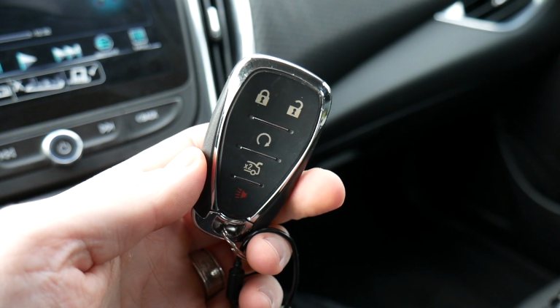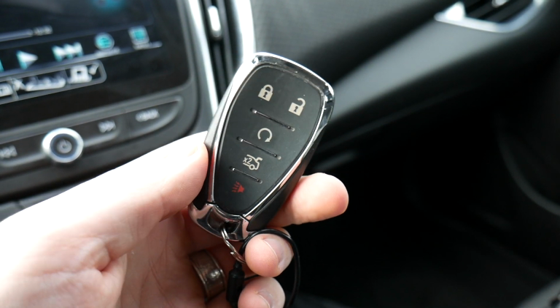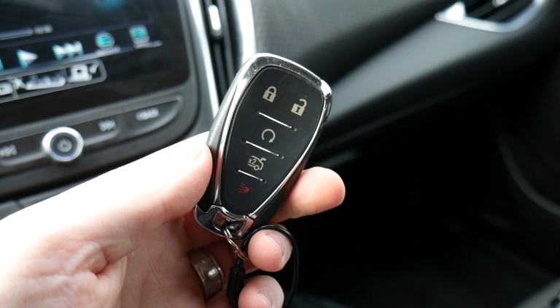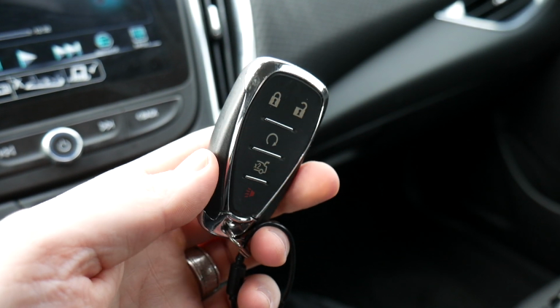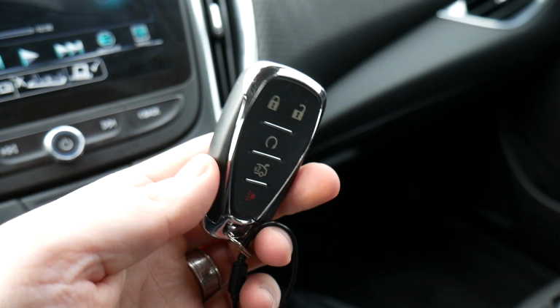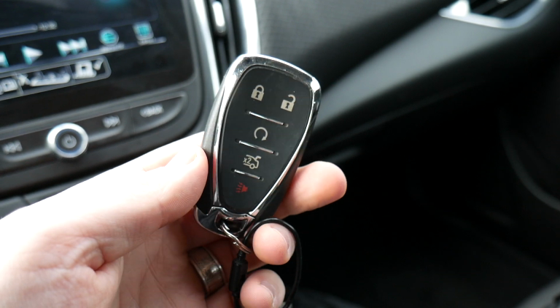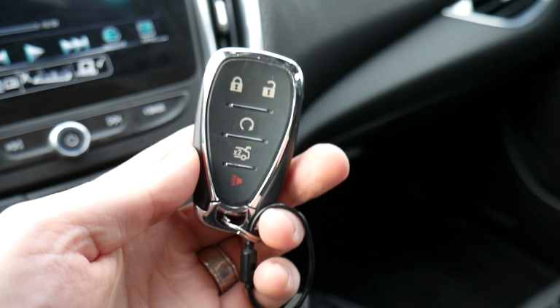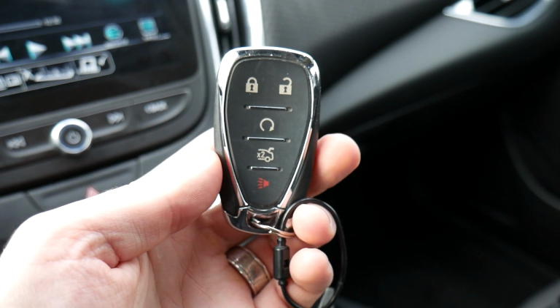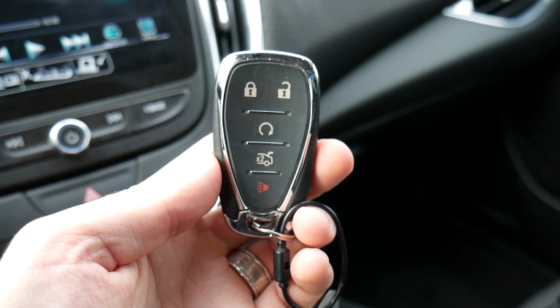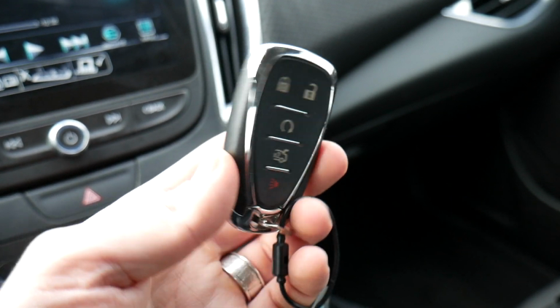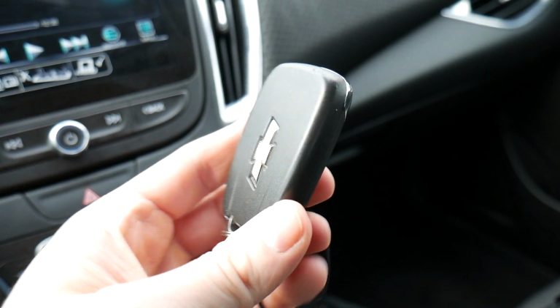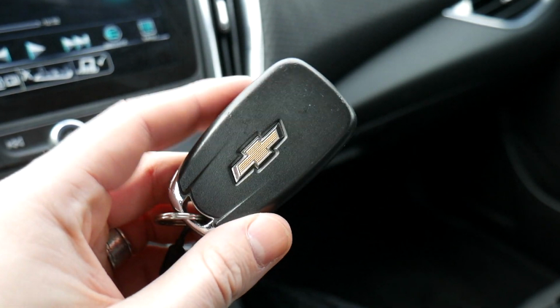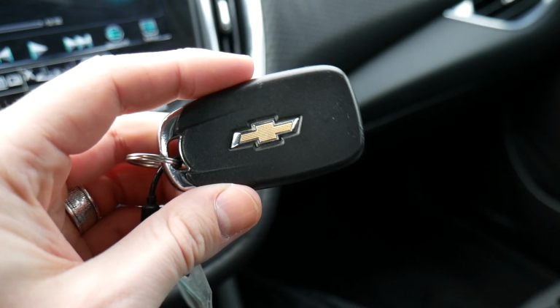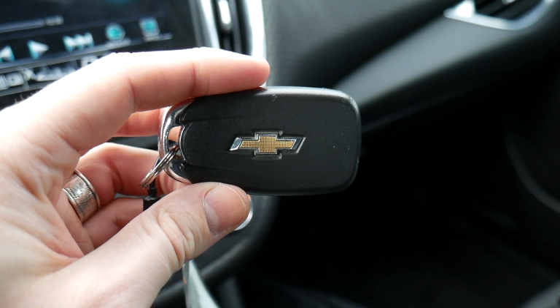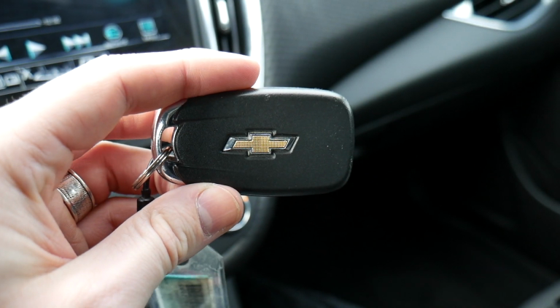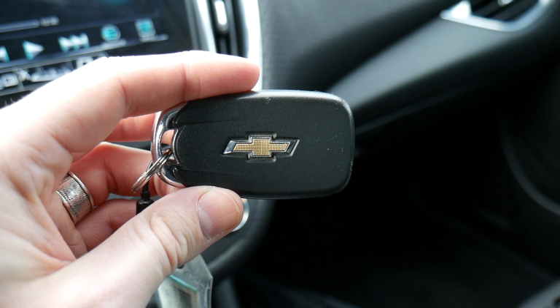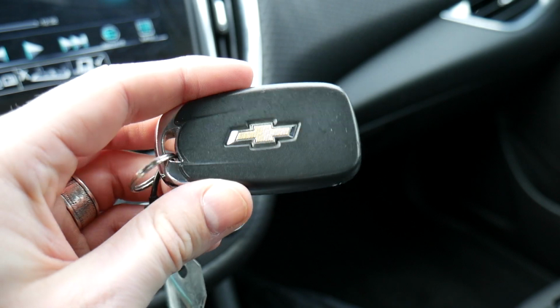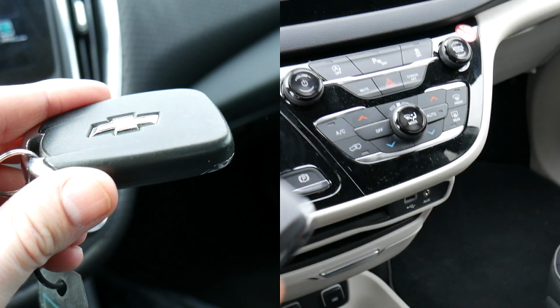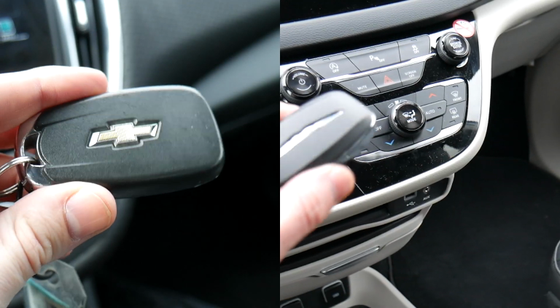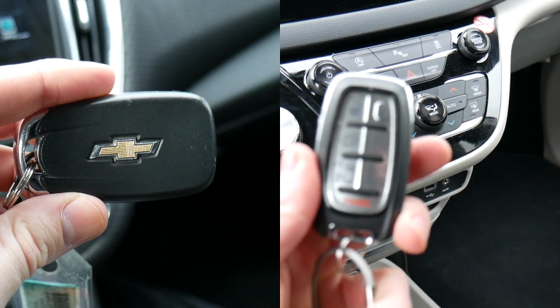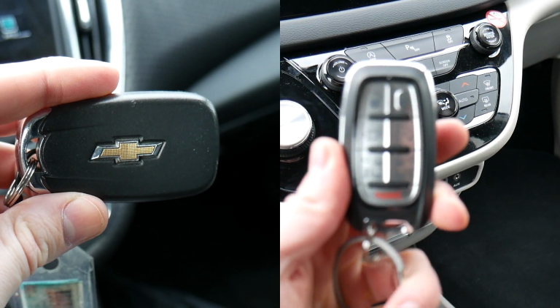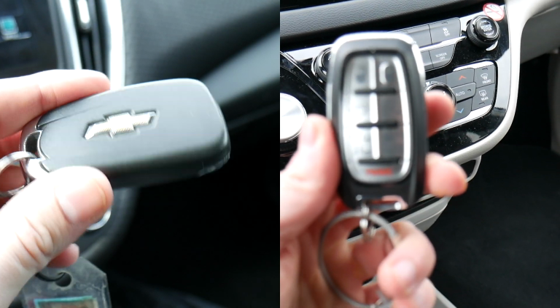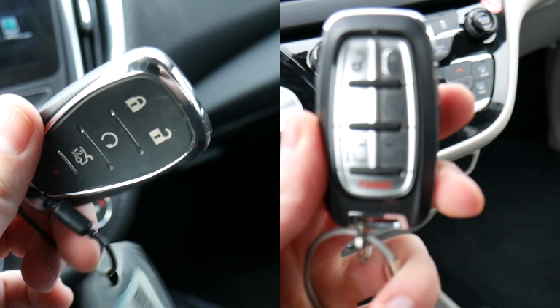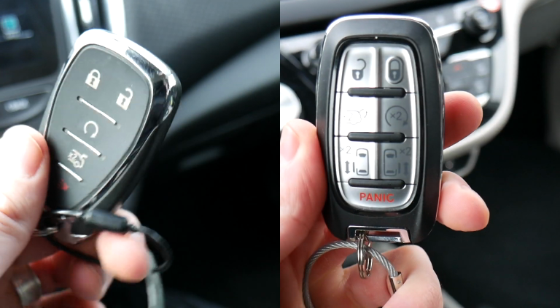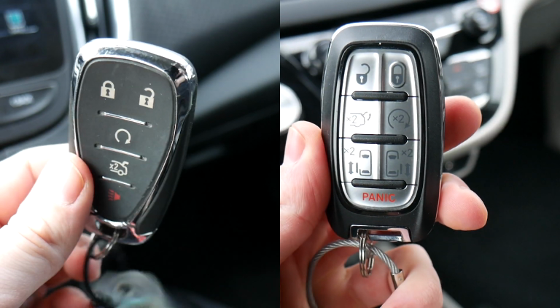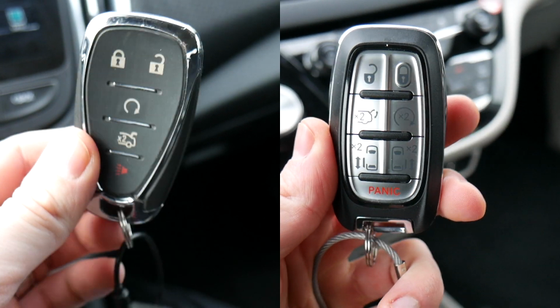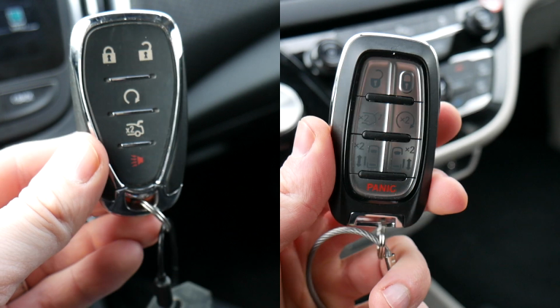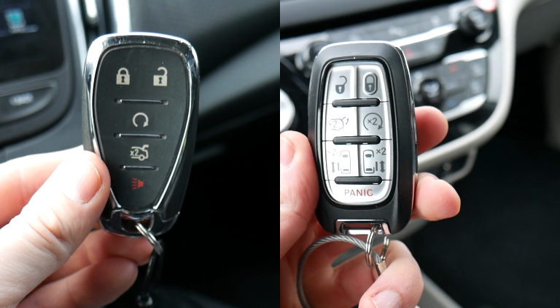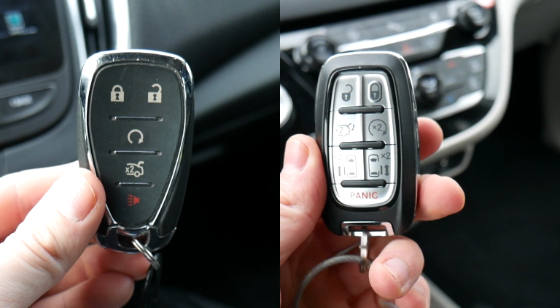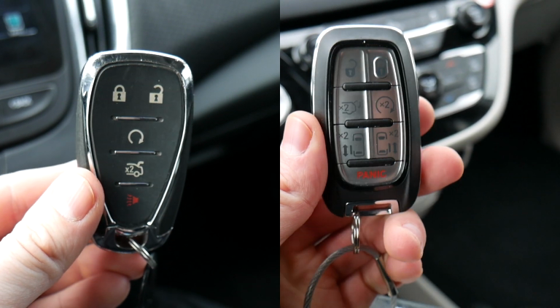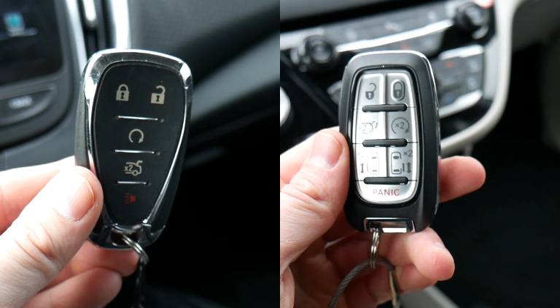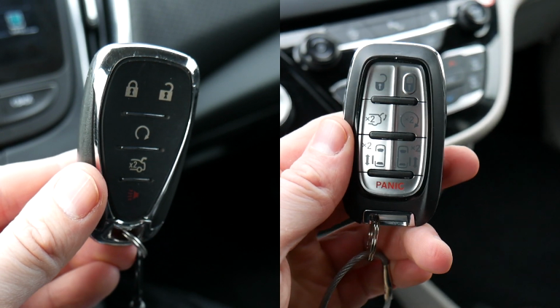So my top two are the Chevy Malibu key, which I really like because it doesn't have actual raised buttons on it and it has some actual metal in the key itself, giving it a nice weight. I also like the Pacifica key because it's got kind of a heavy feel to it and it just feels like it's made out of better quality materials.